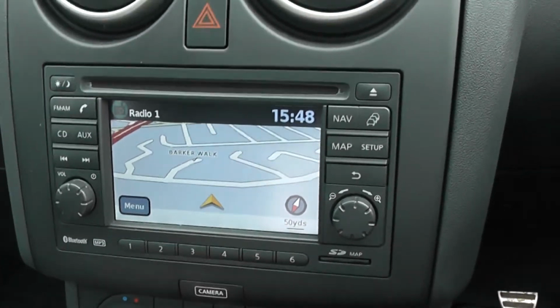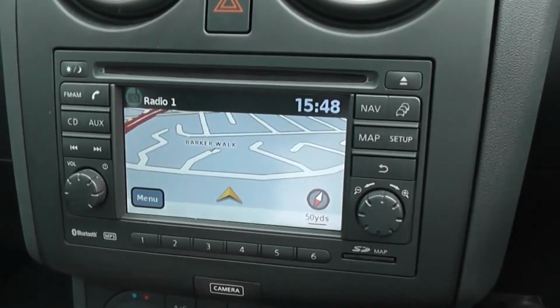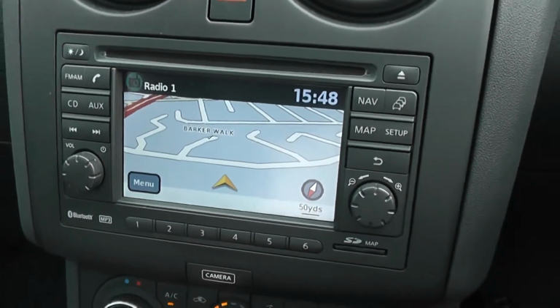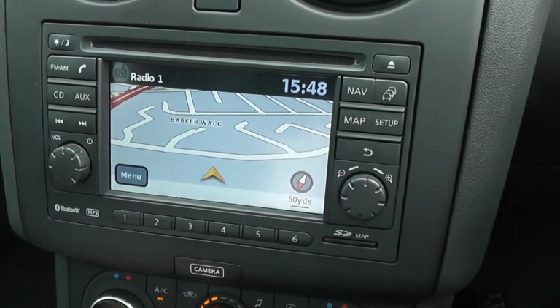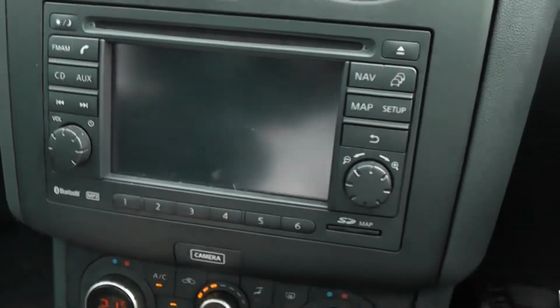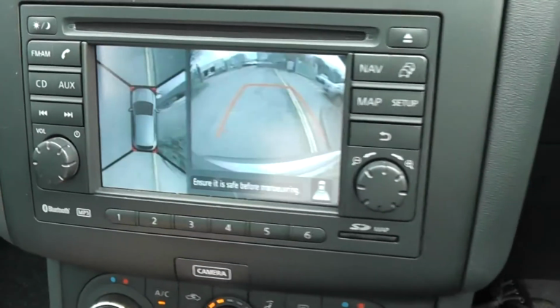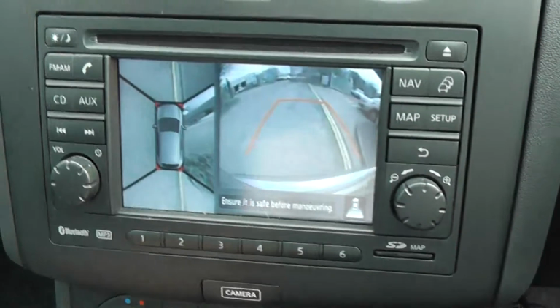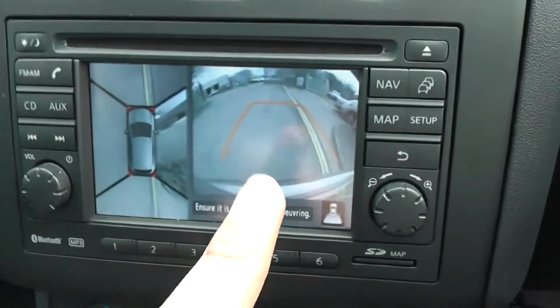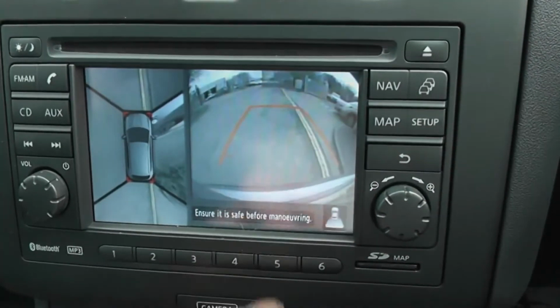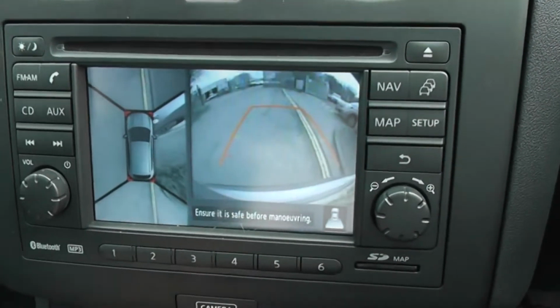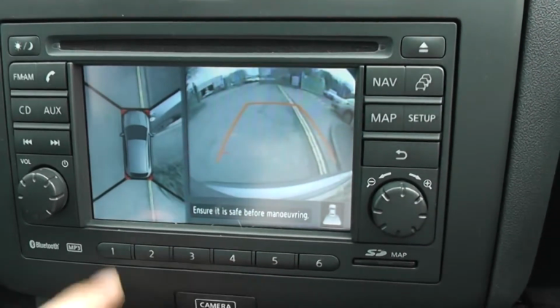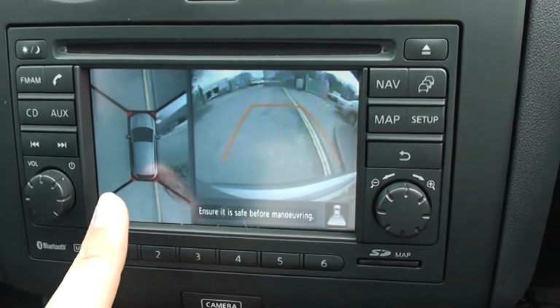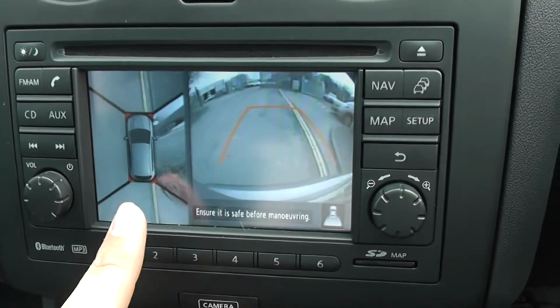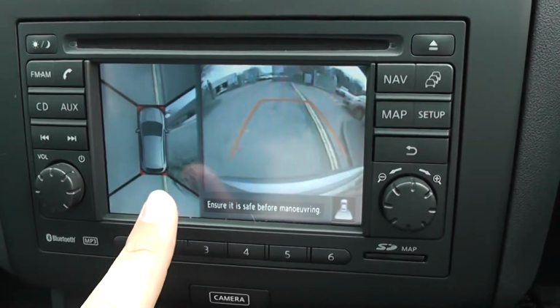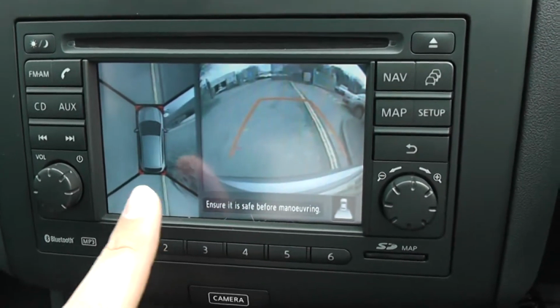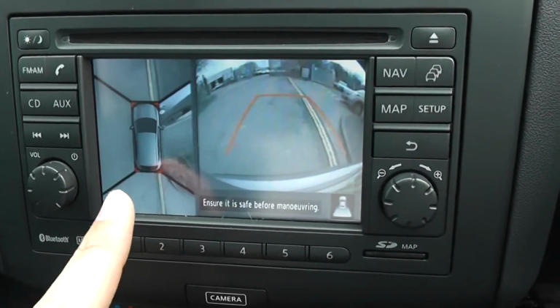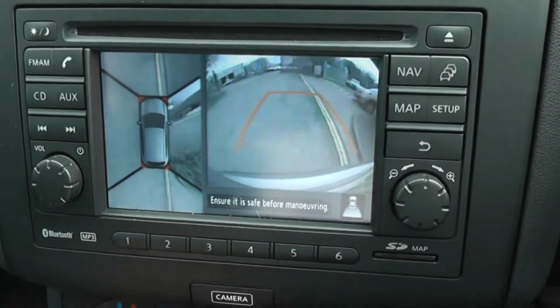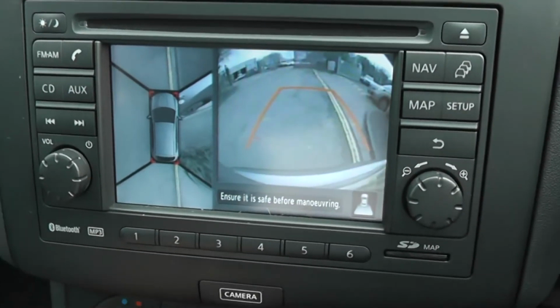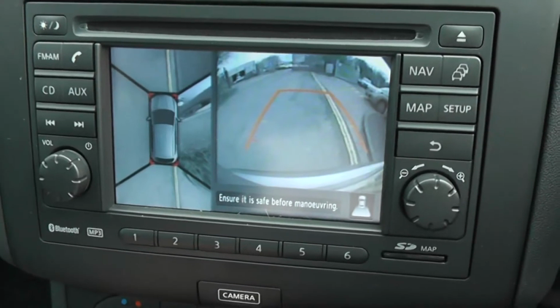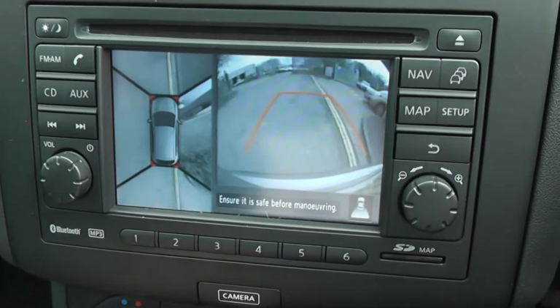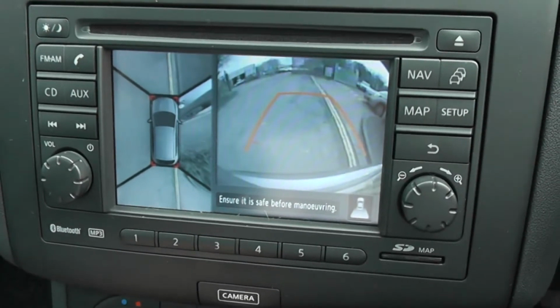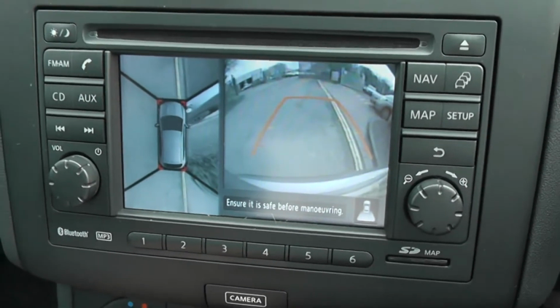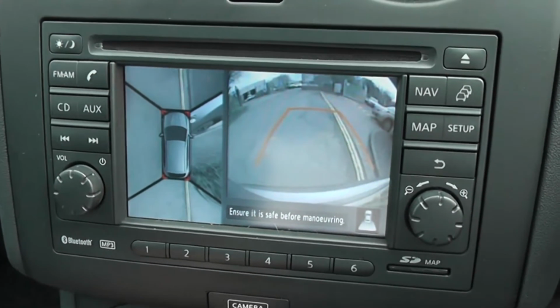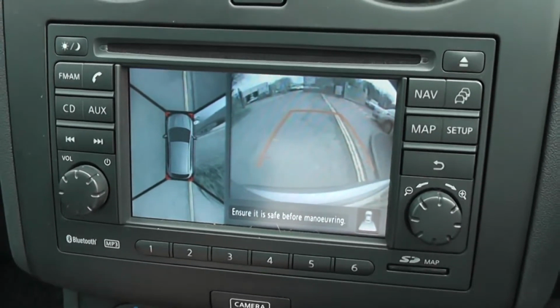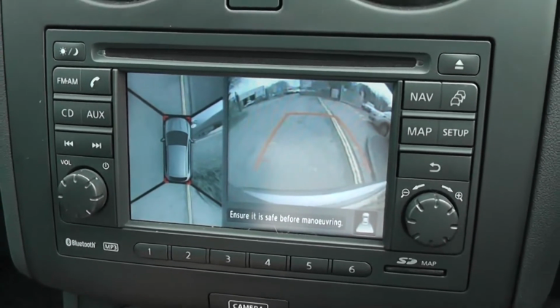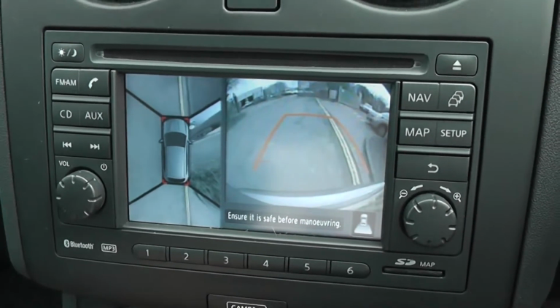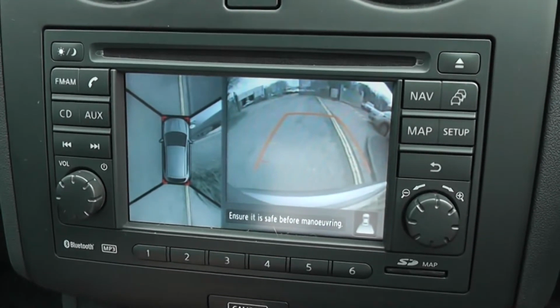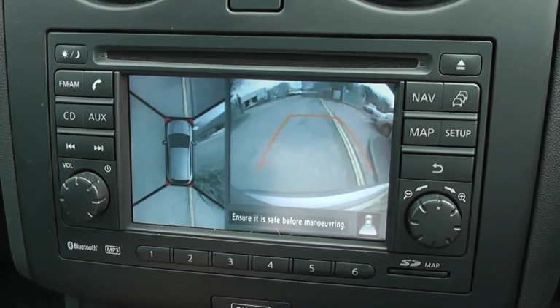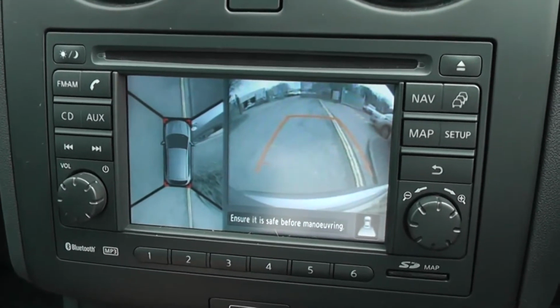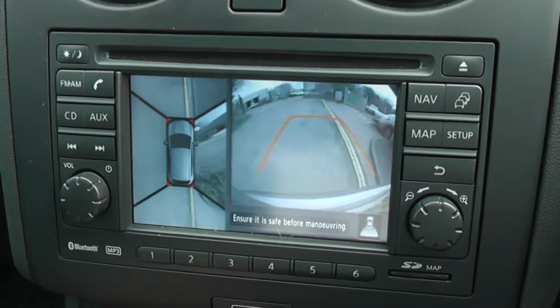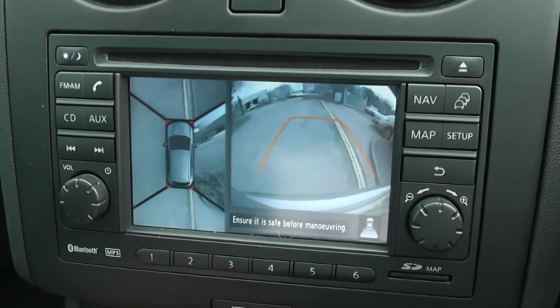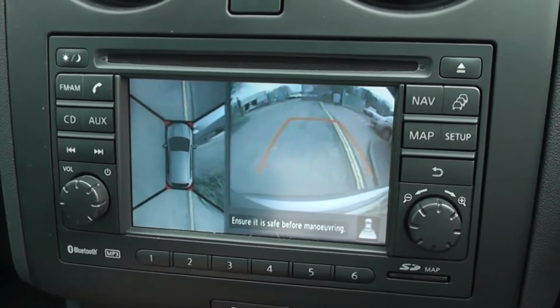If I pop it into reverse, you can see the view from the rear-view camera there on the right-hand side, and on the split-screen left-hand side we've got the 360-degree vision. That's taken from four cameras situated around the car to give you that all-round view.